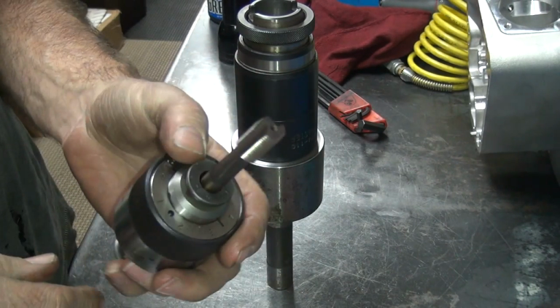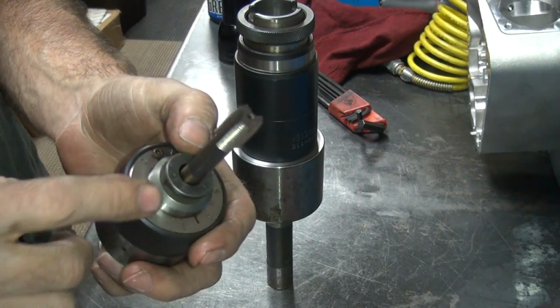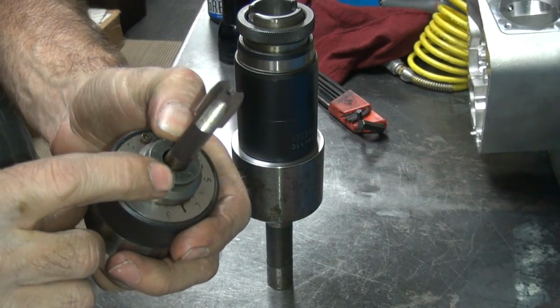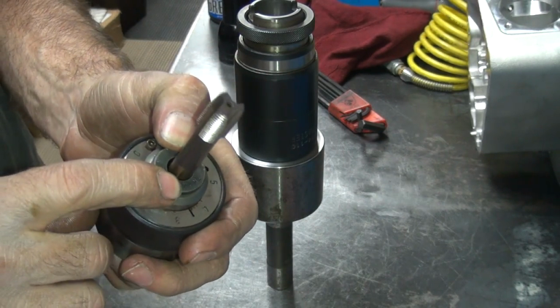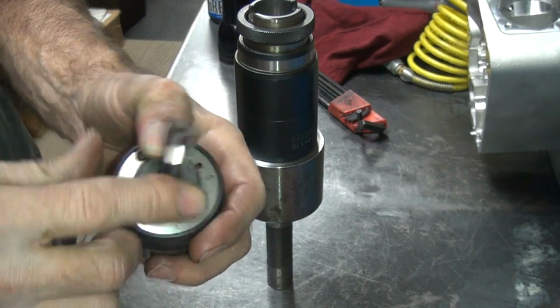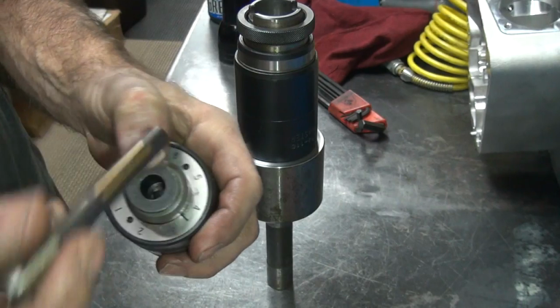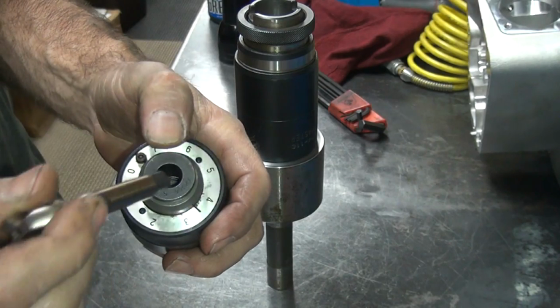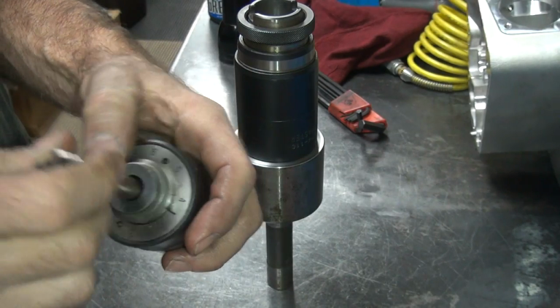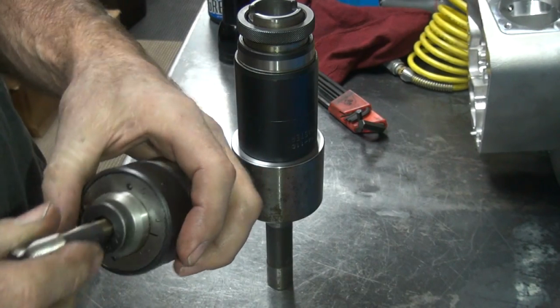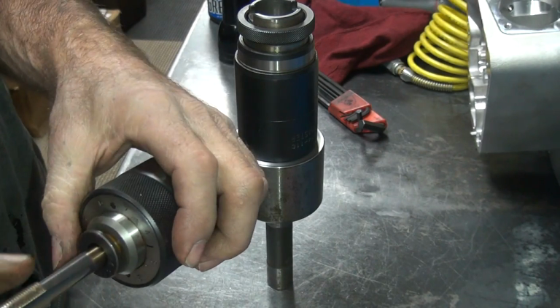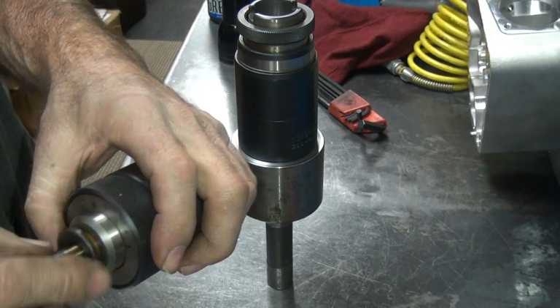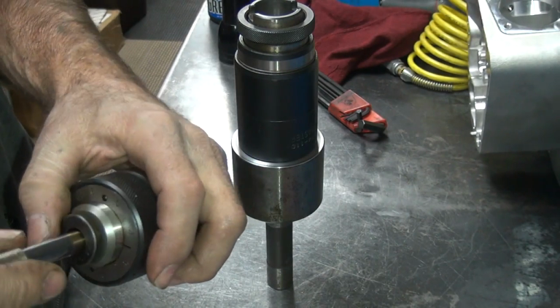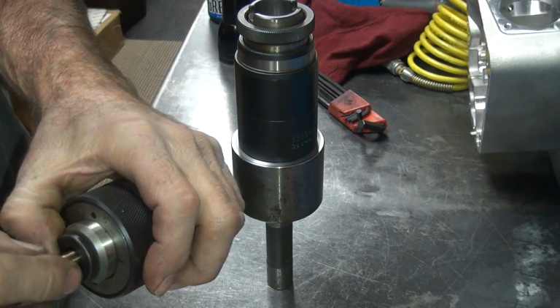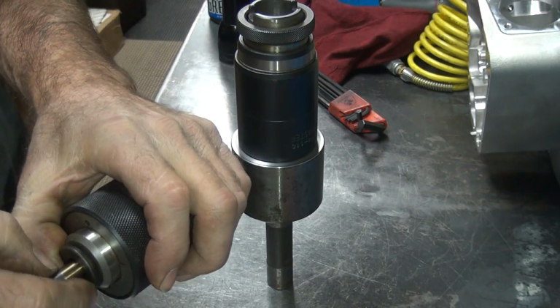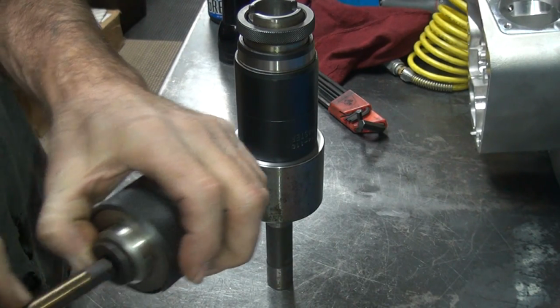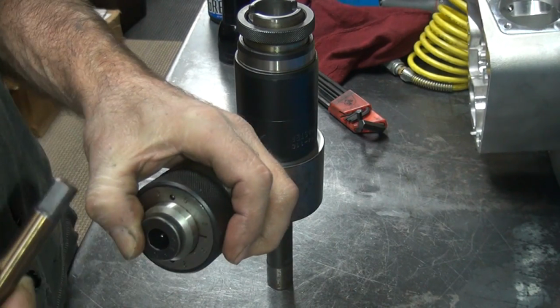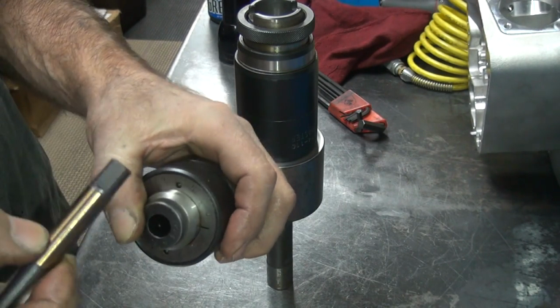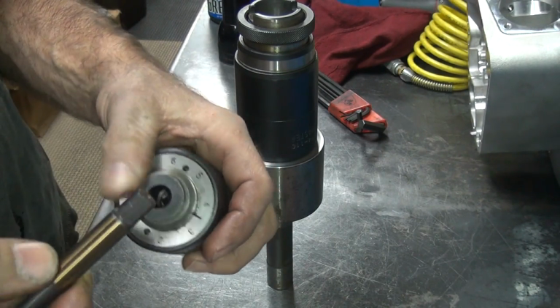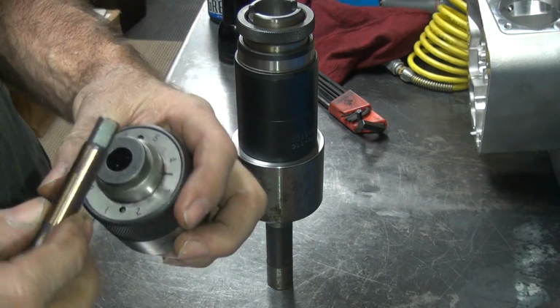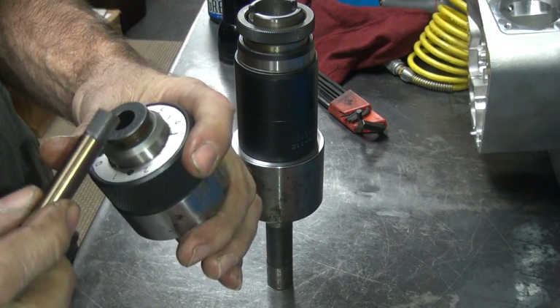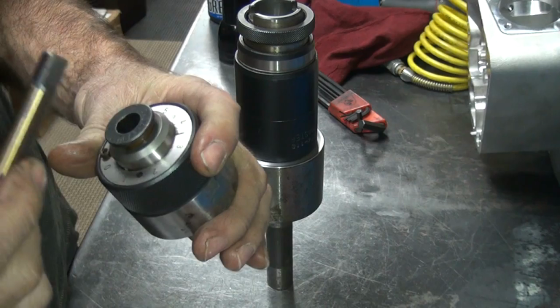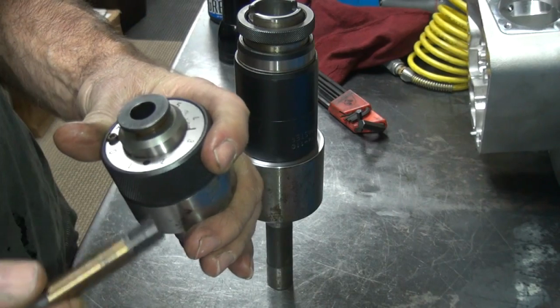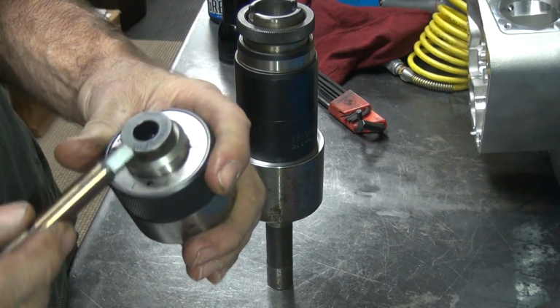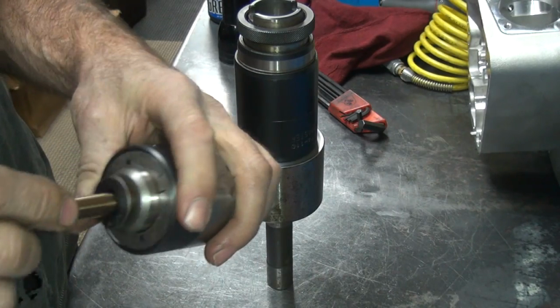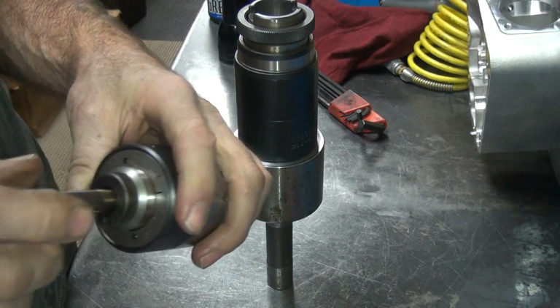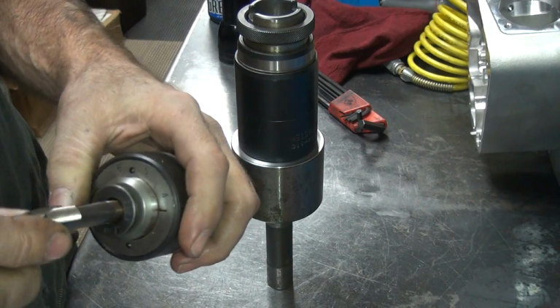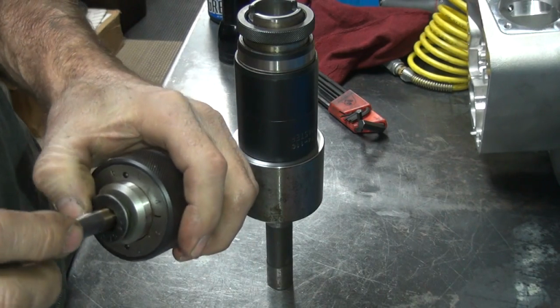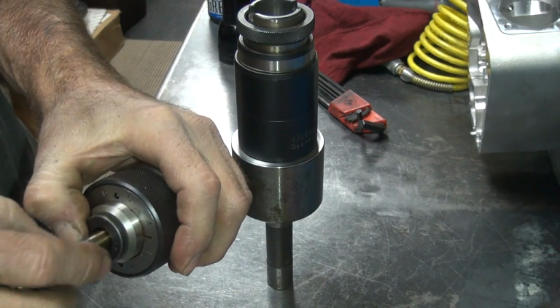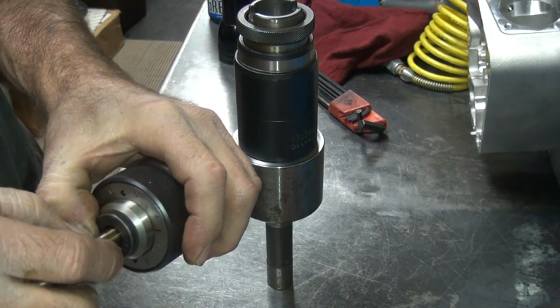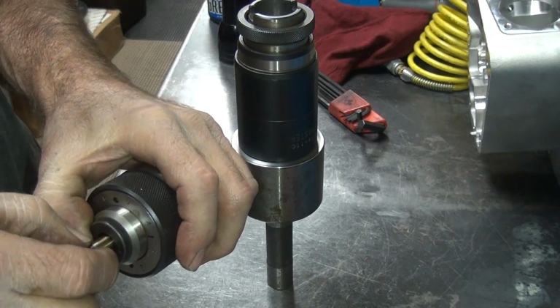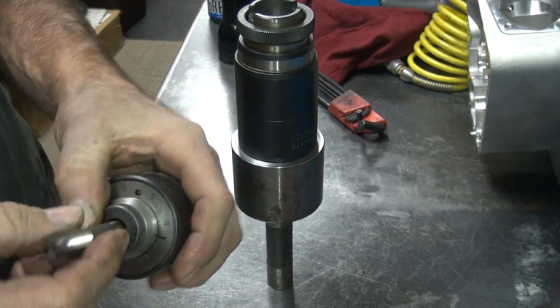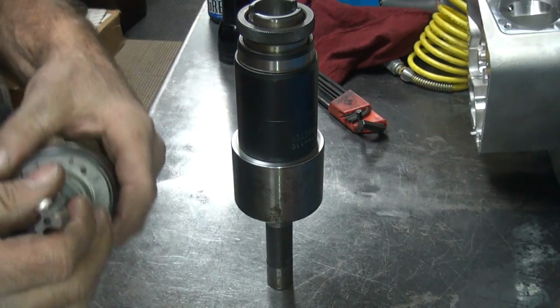The problem is this collar right here doesn't grab hold of it, so I'm going to have to make a sleeve to make this one work. I think I'll probably wind up doing that so we can make it all work.